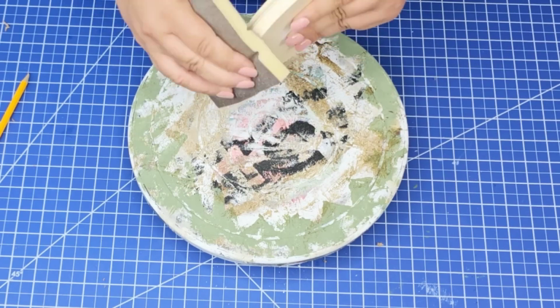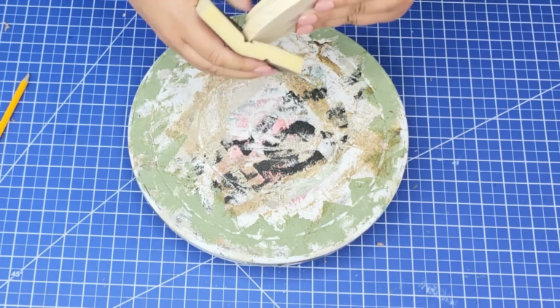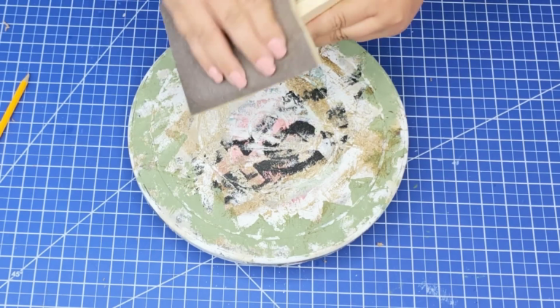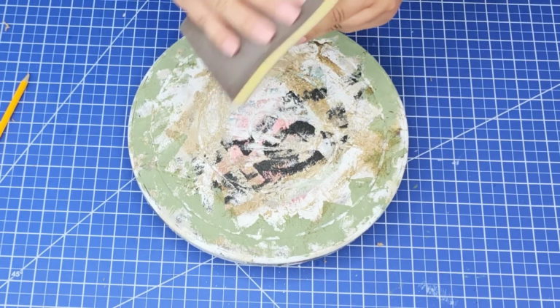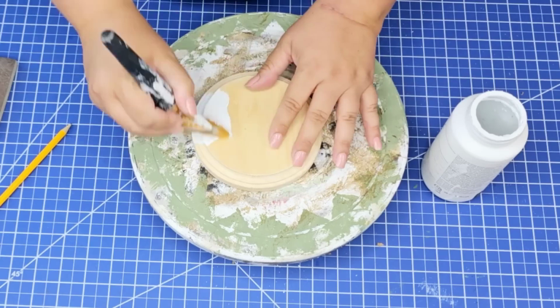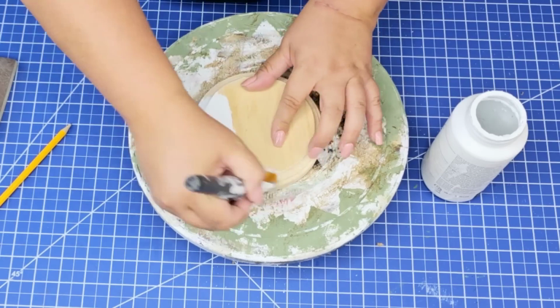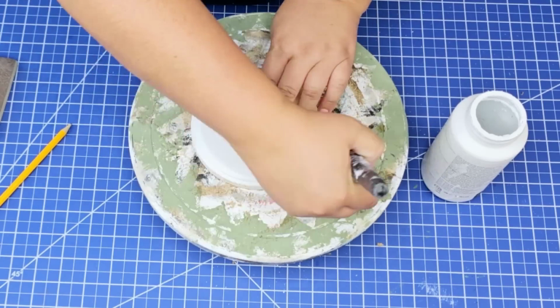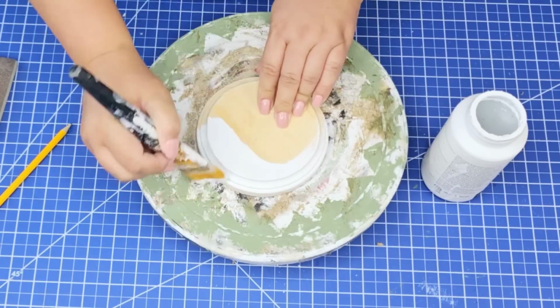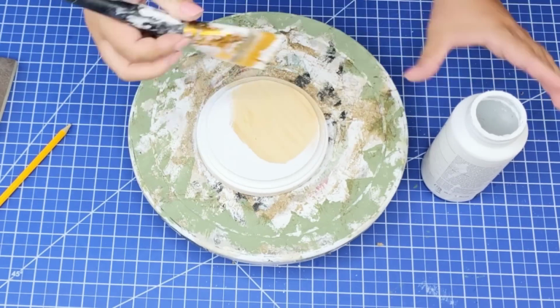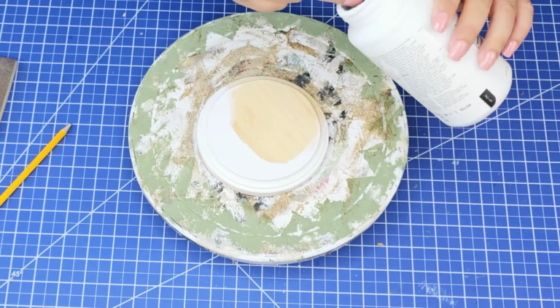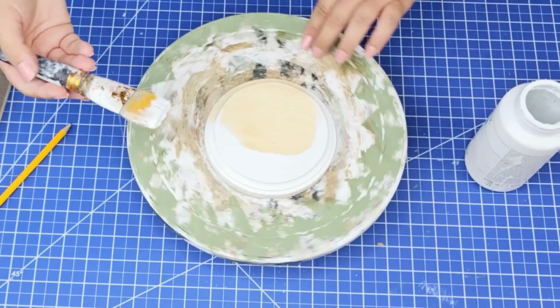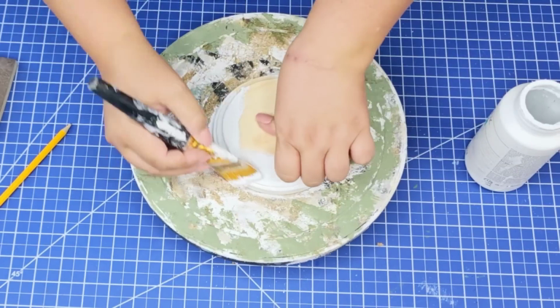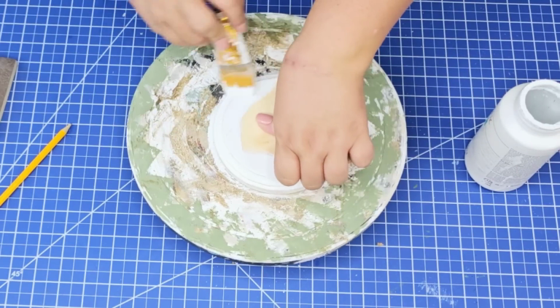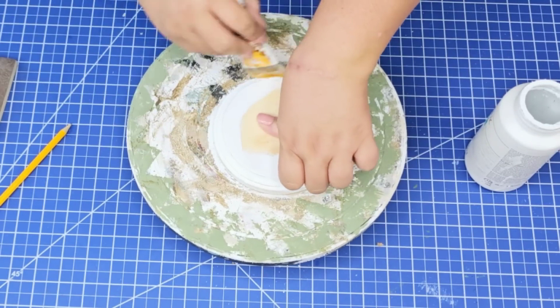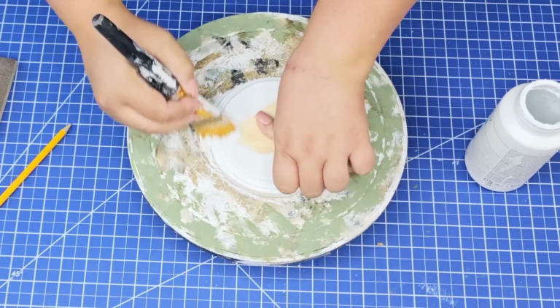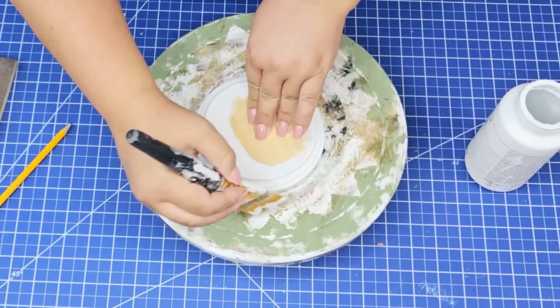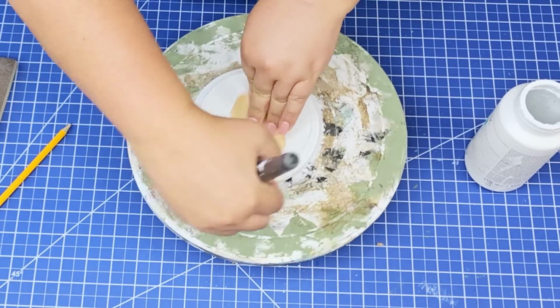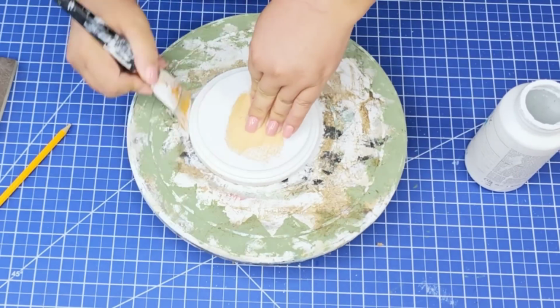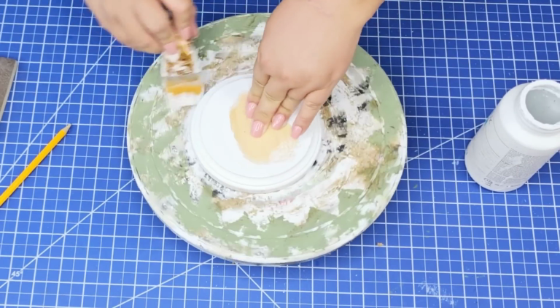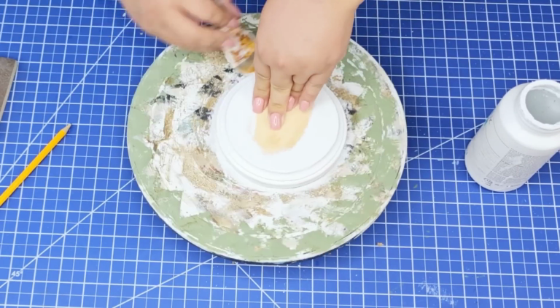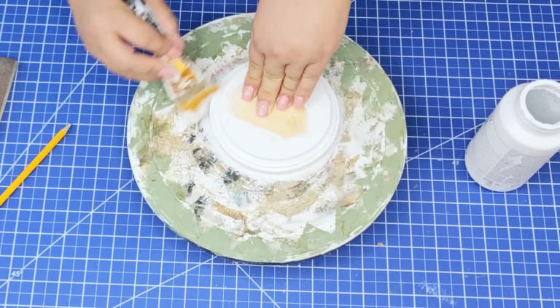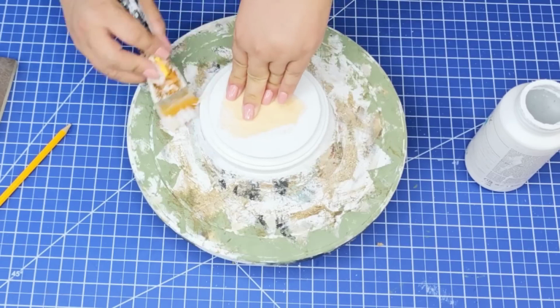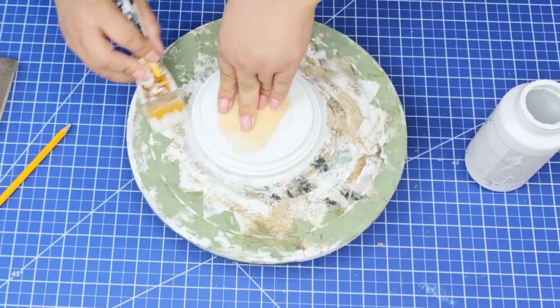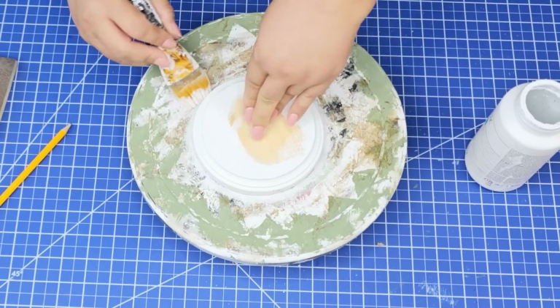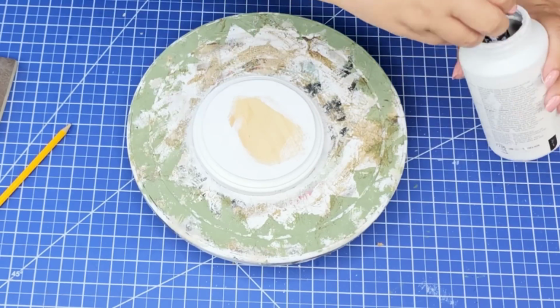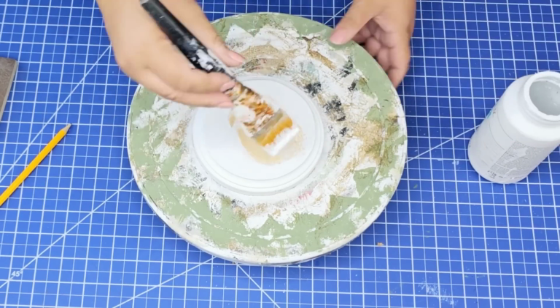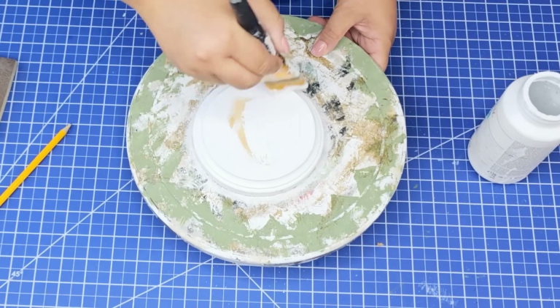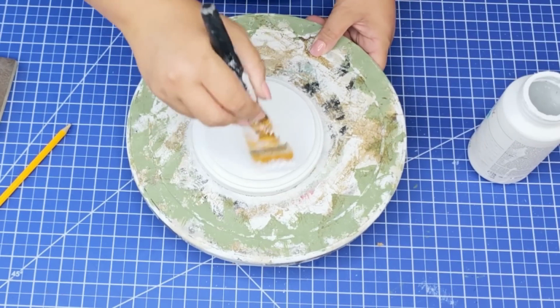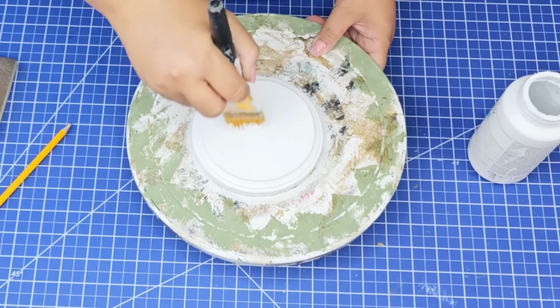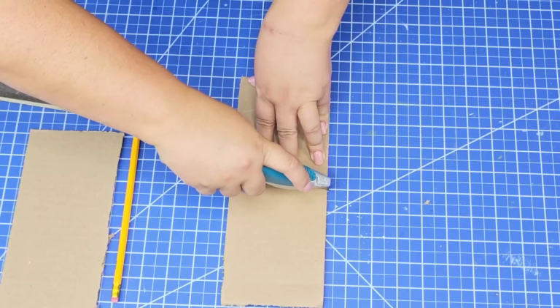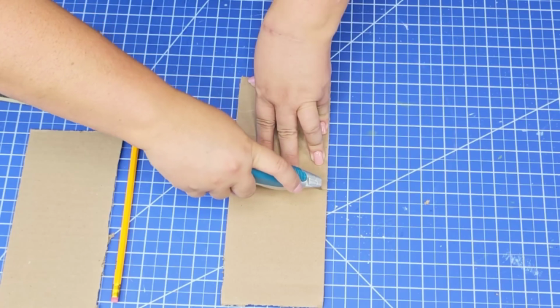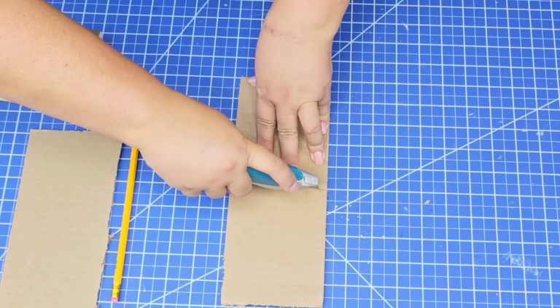I'm going to take another one of those wooden plaques — this one is a round one. Sanded it, wiped it, and for this one we're going to paint it white. I'm just using Waverly Chalk Paint in the white and I'm just going to do one coat. That was sufficient.